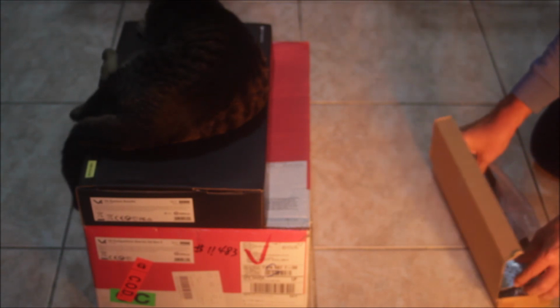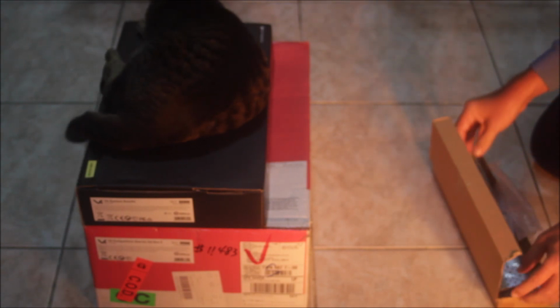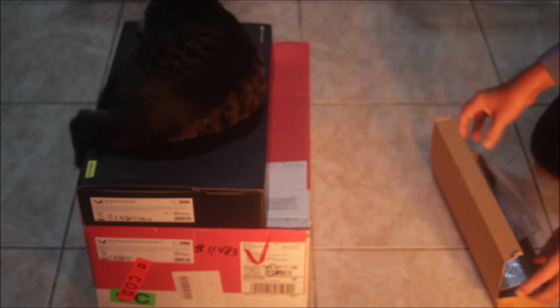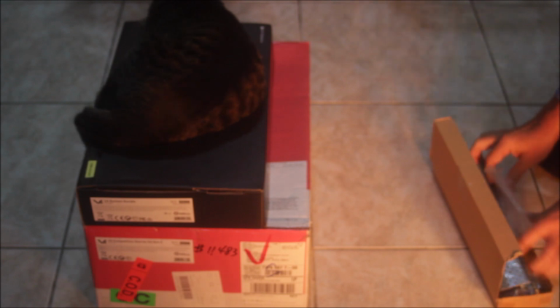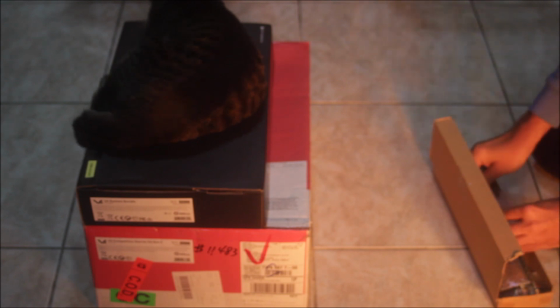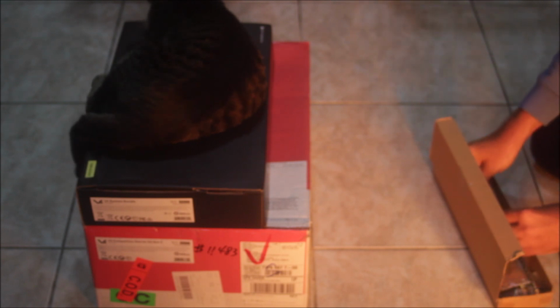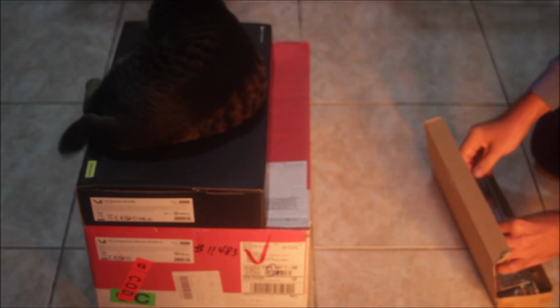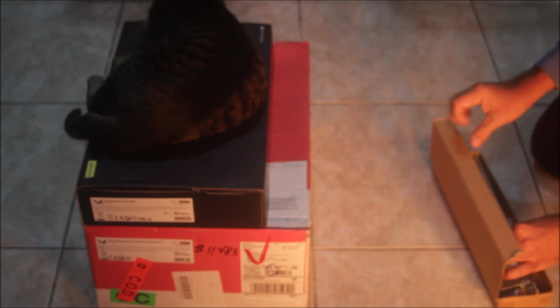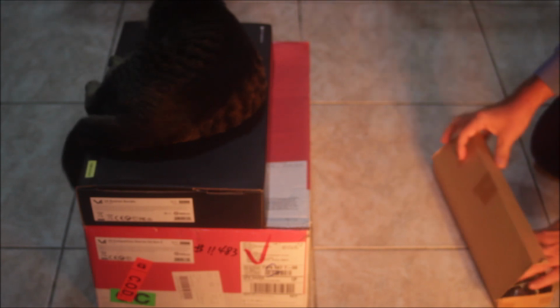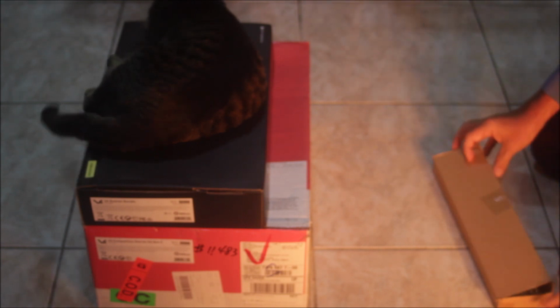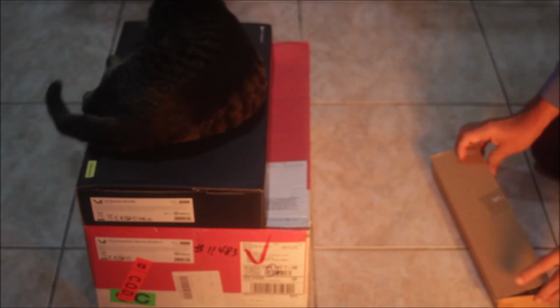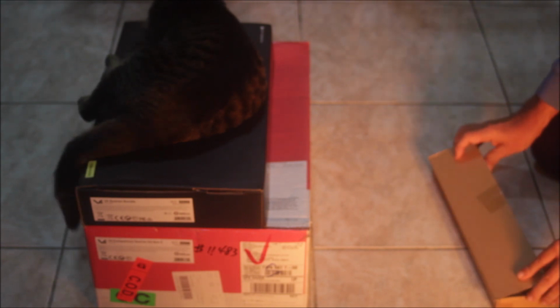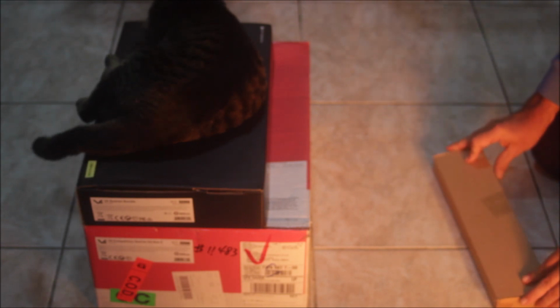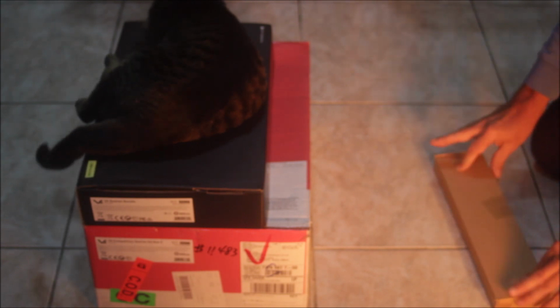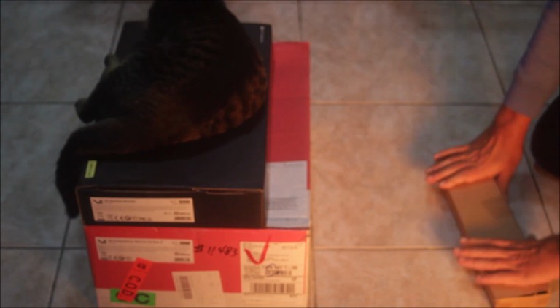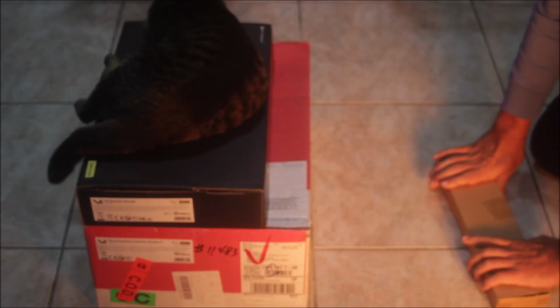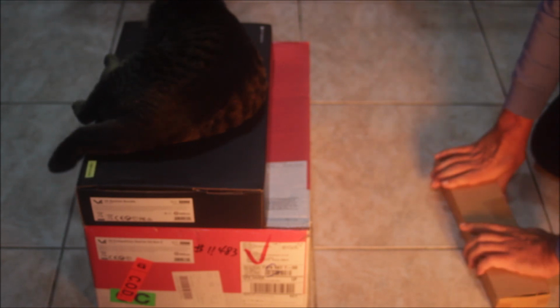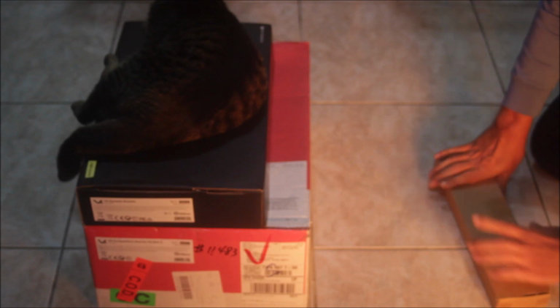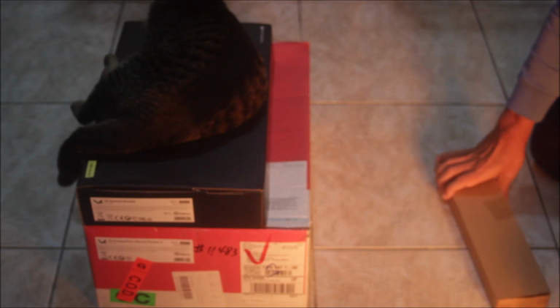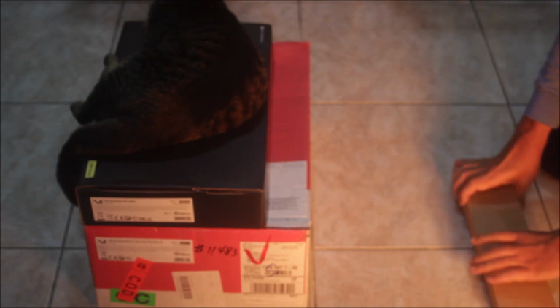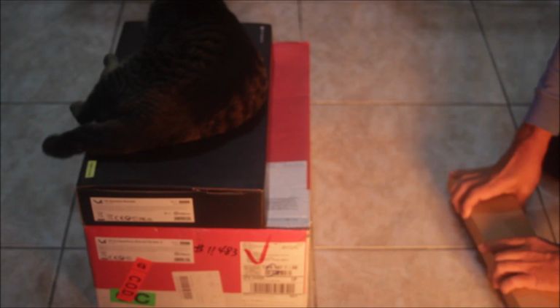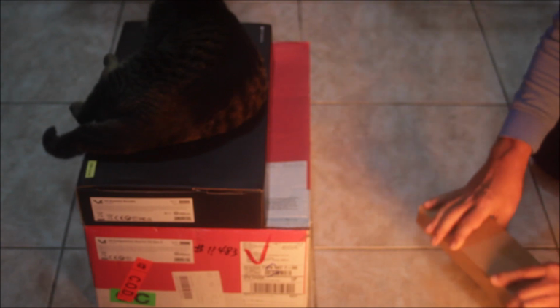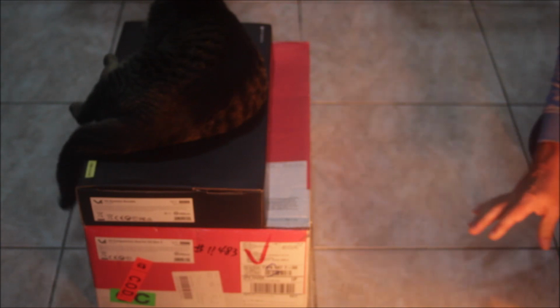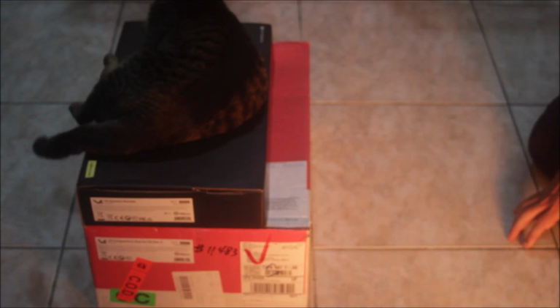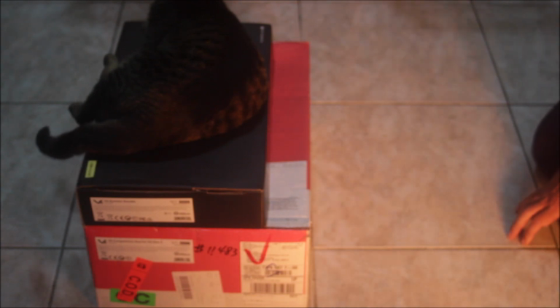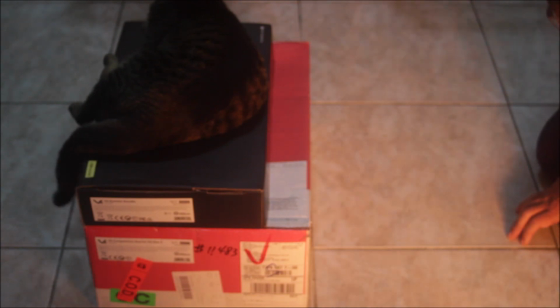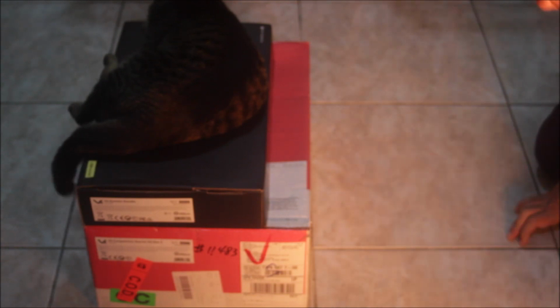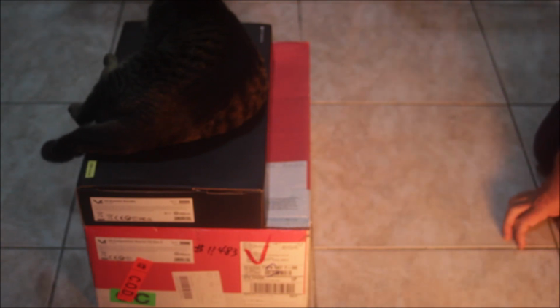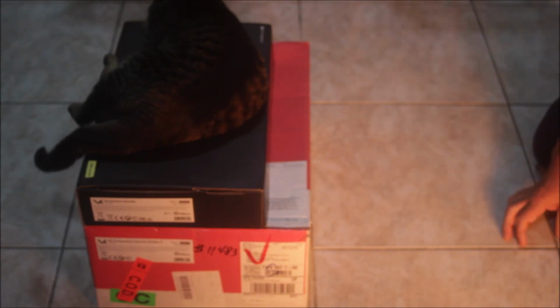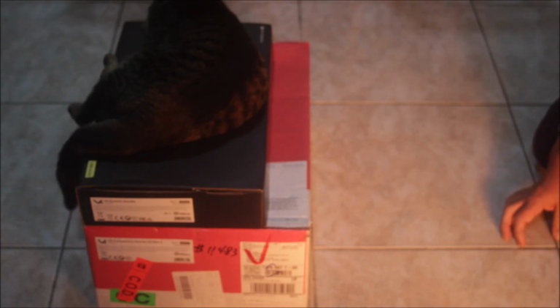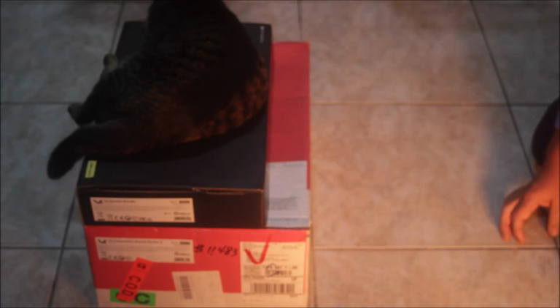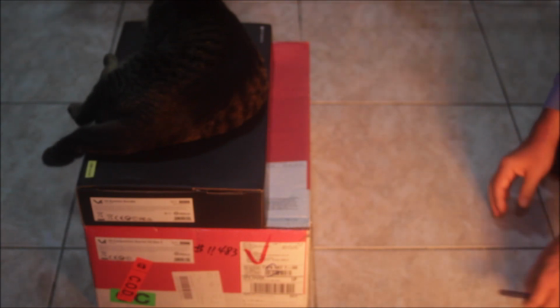By the way, if you can't see very well, I'm very sorry — there's no one to hold the camera. It's only me and the cat, of course.